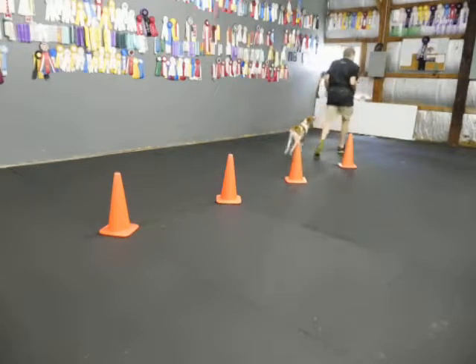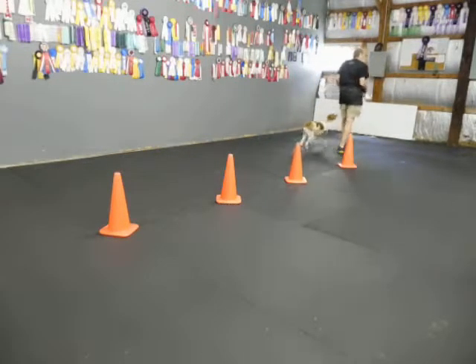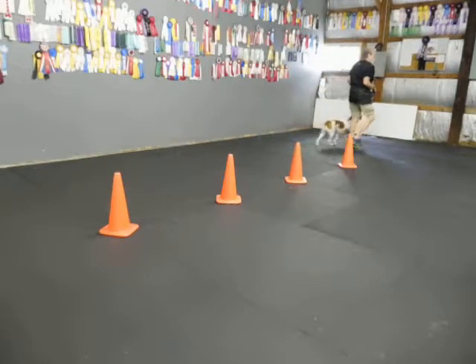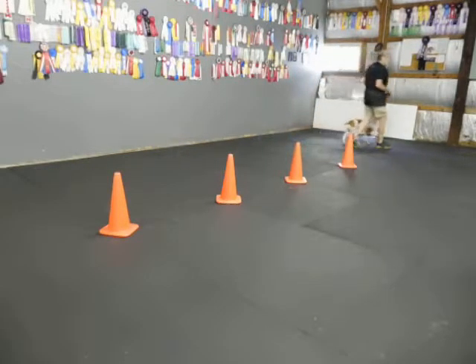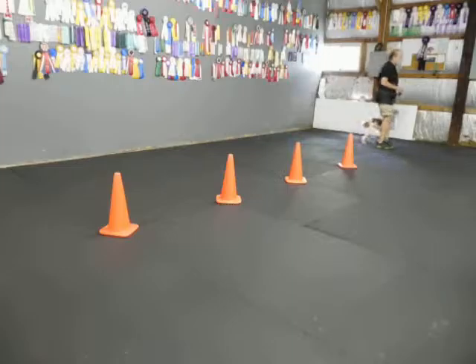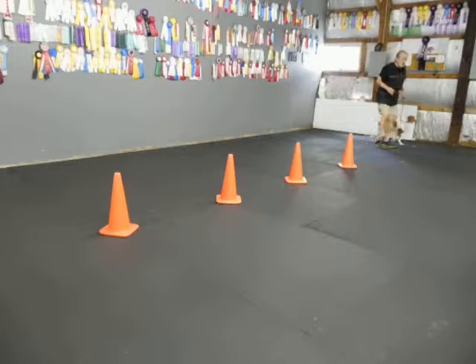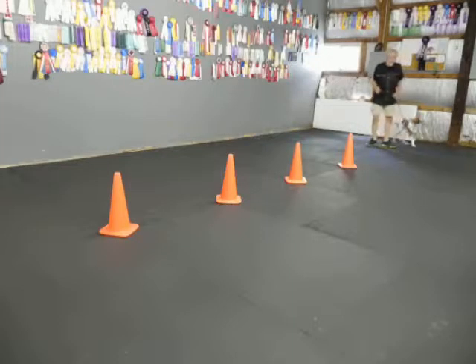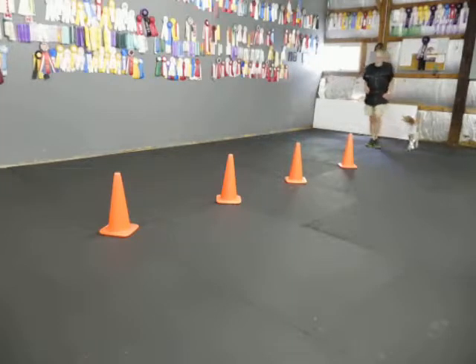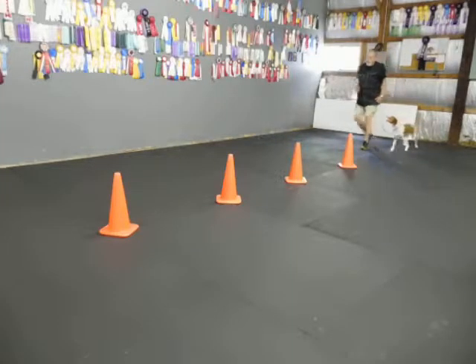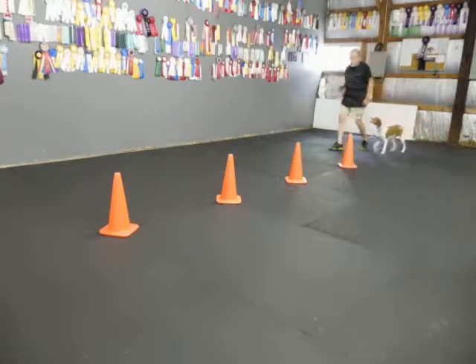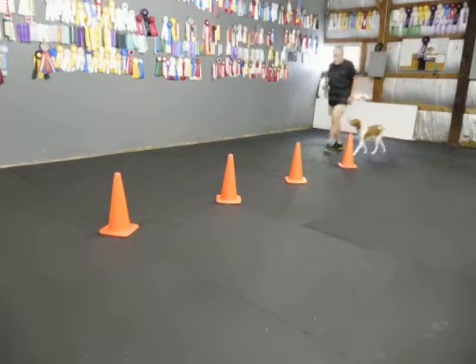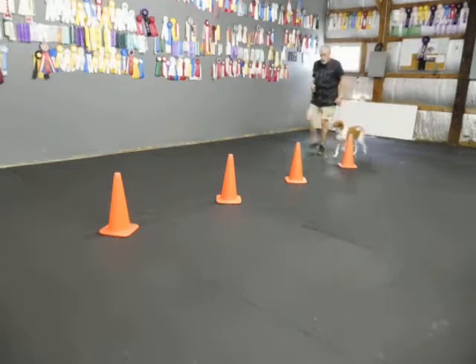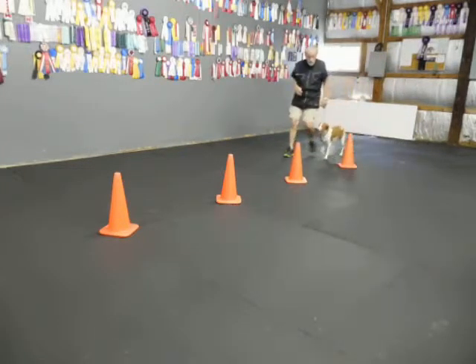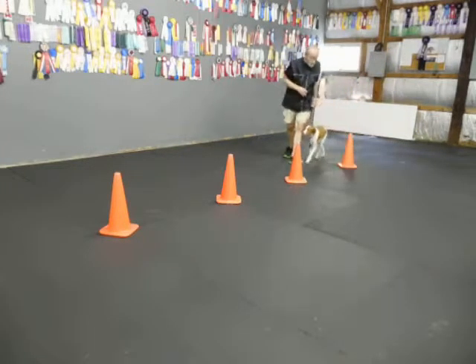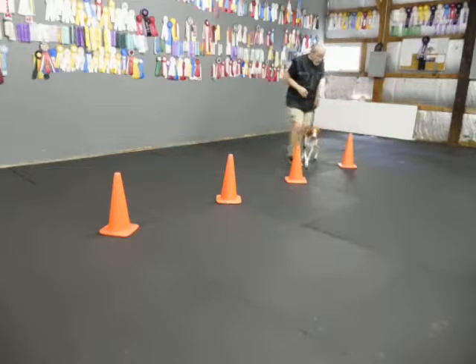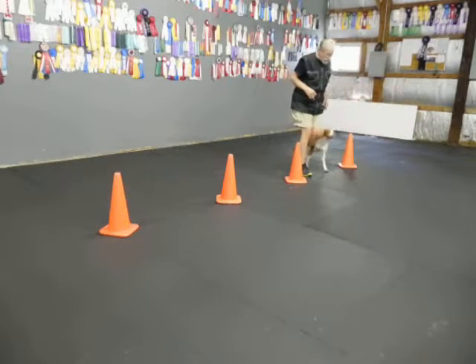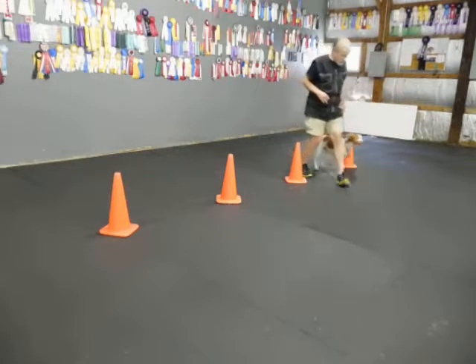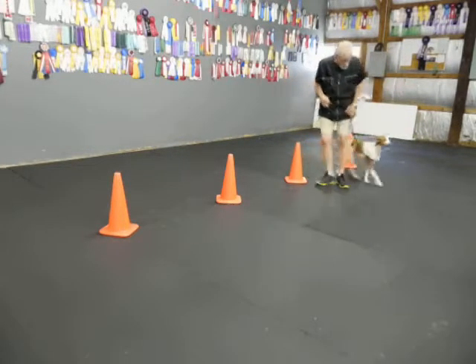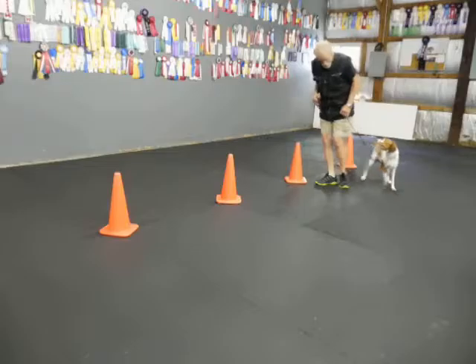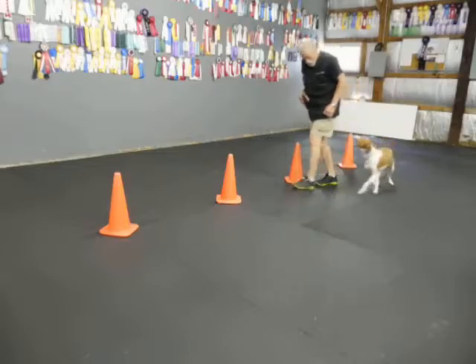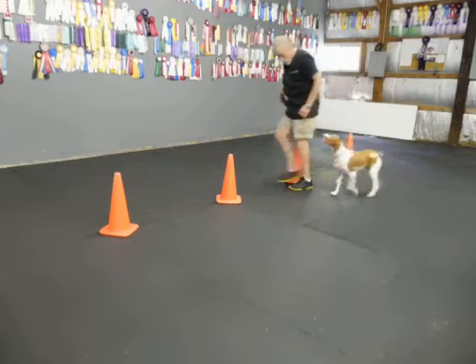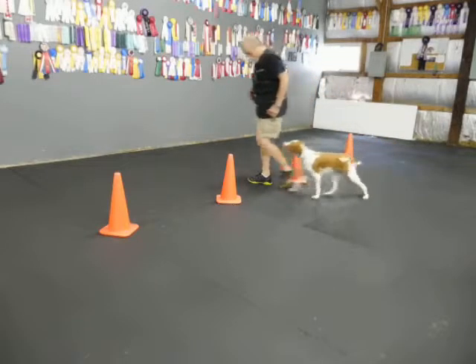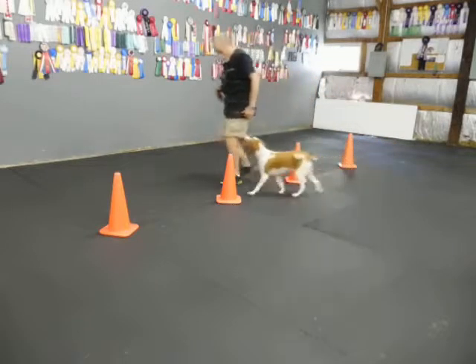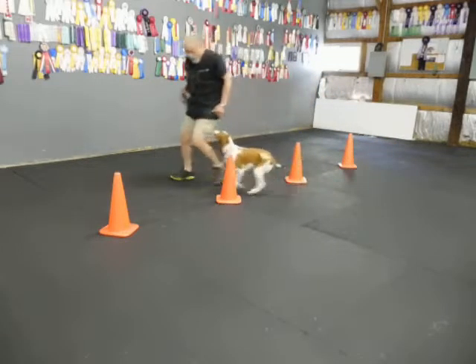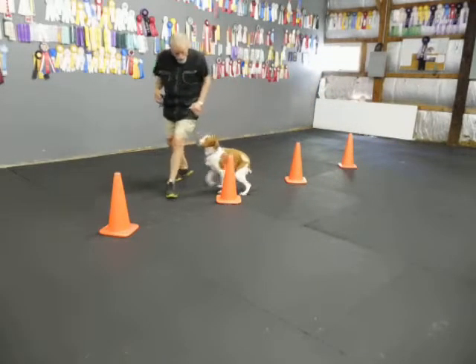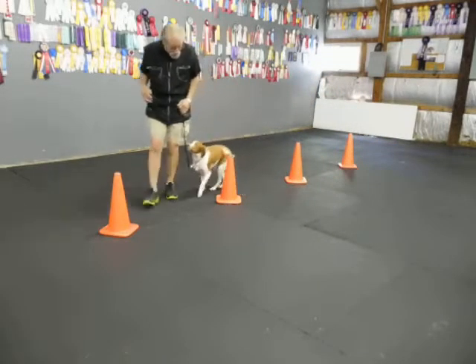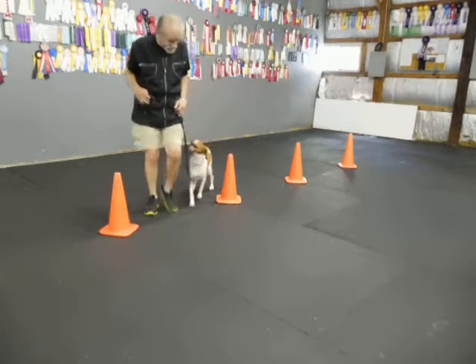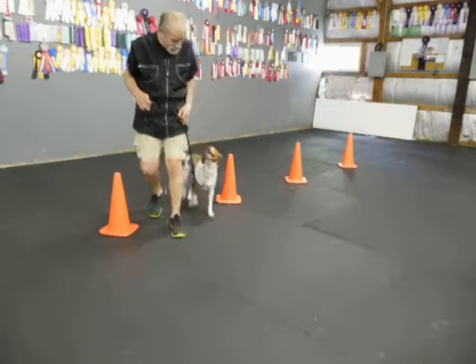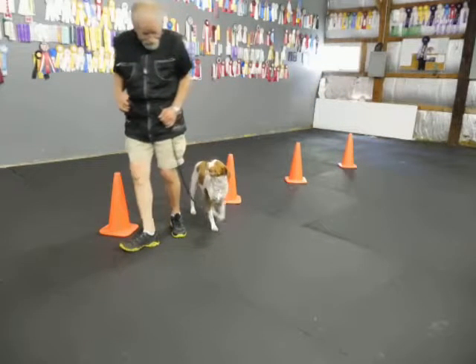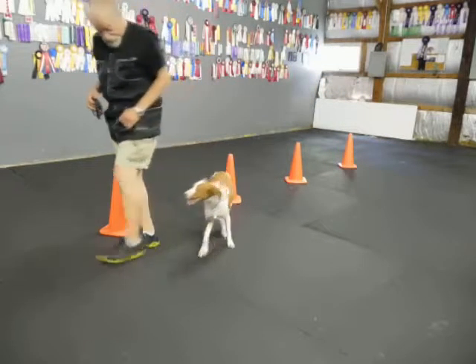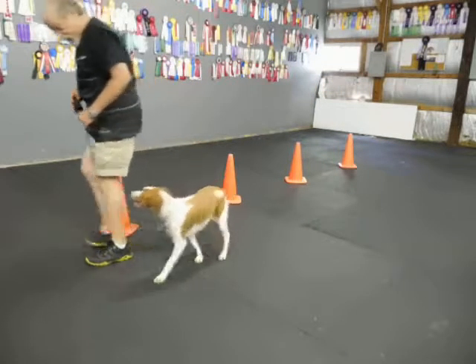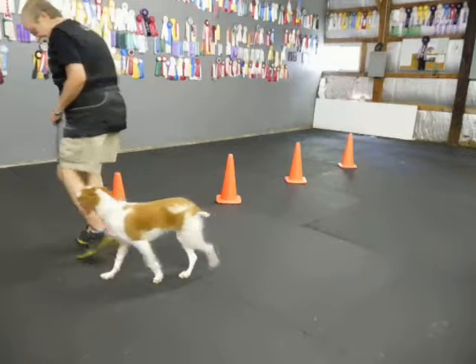If I go once it's called Serpentine. If I do it twice it's called Figure 8. Back on the left. Heel to the right. Back on the left. Heel on the right. Heel.